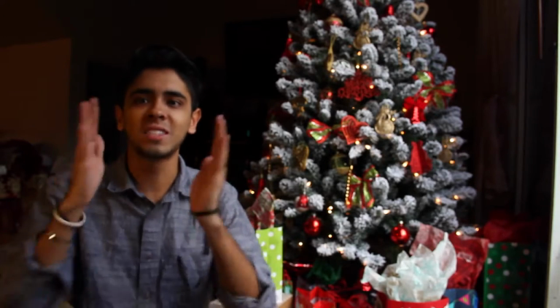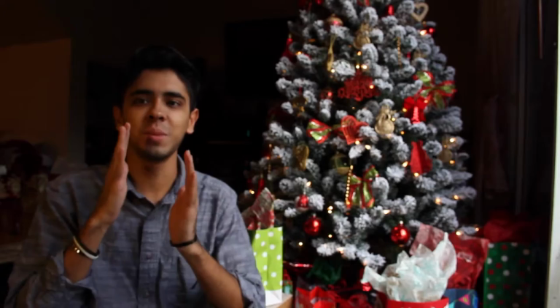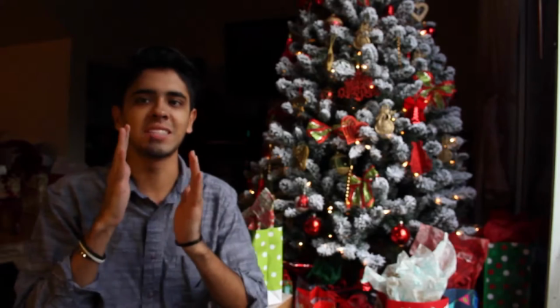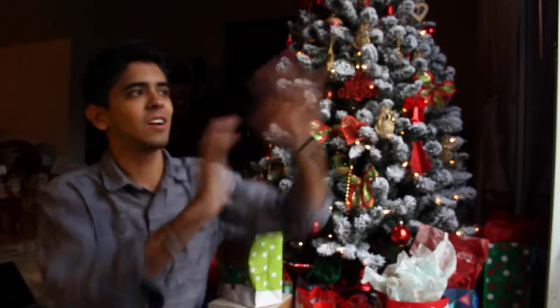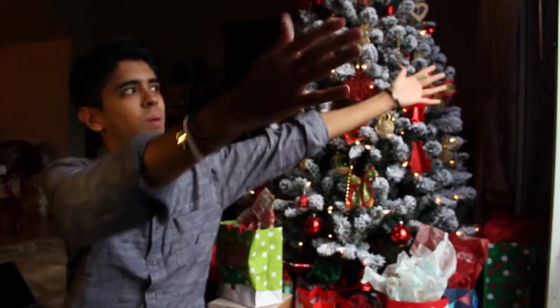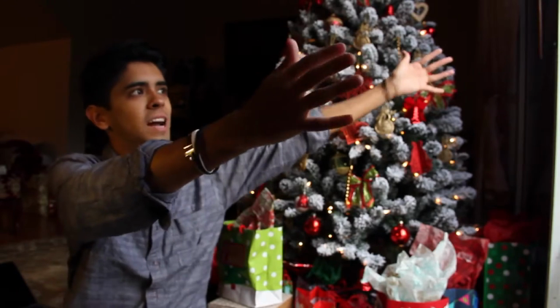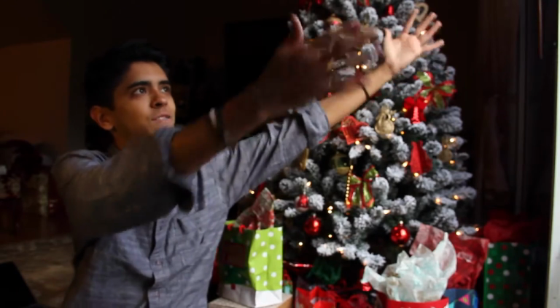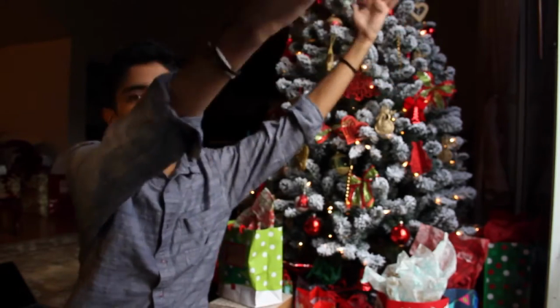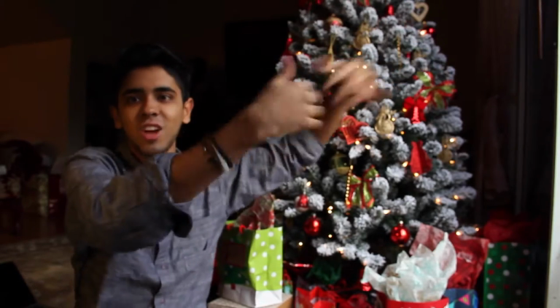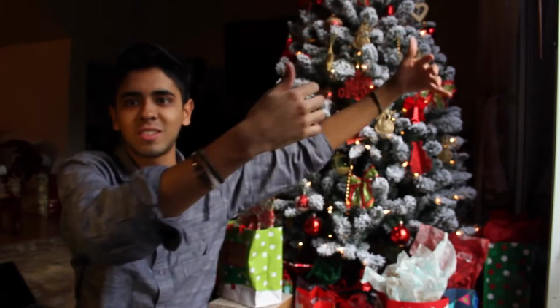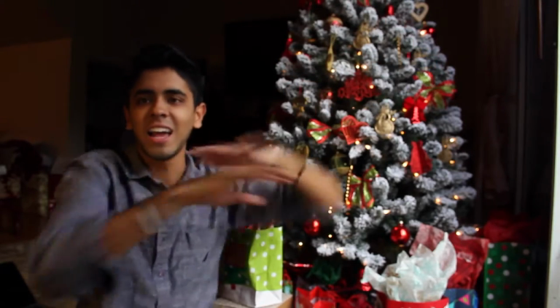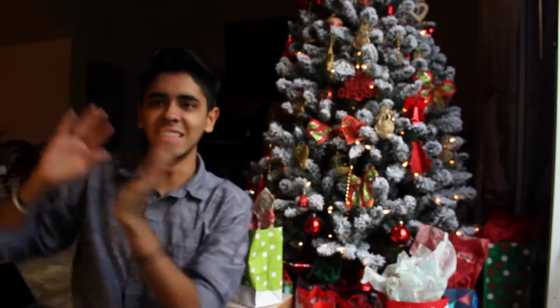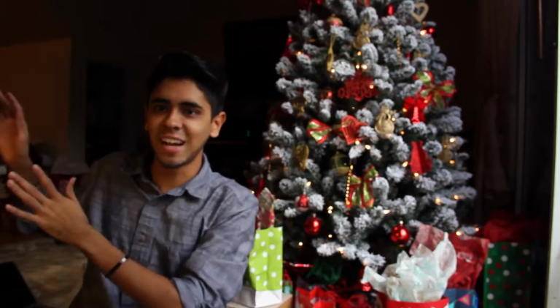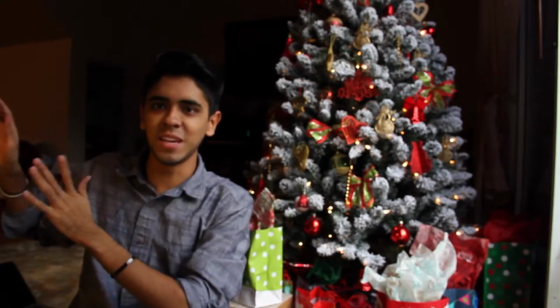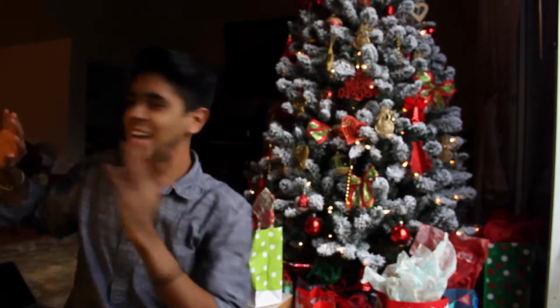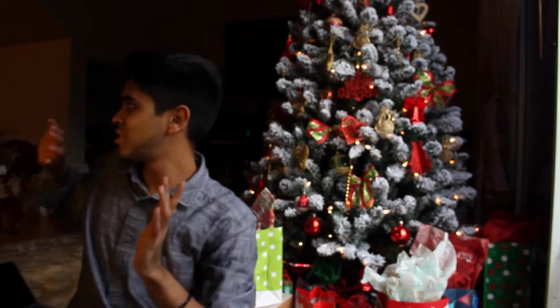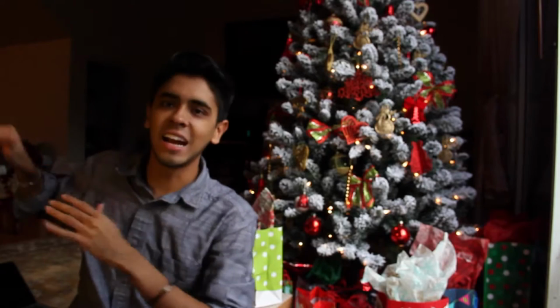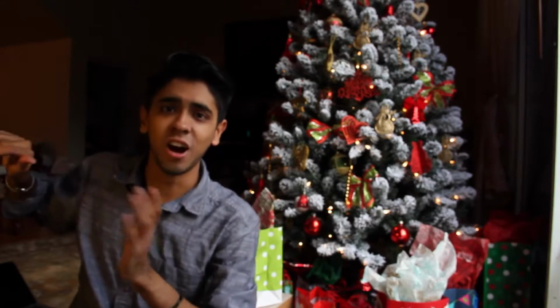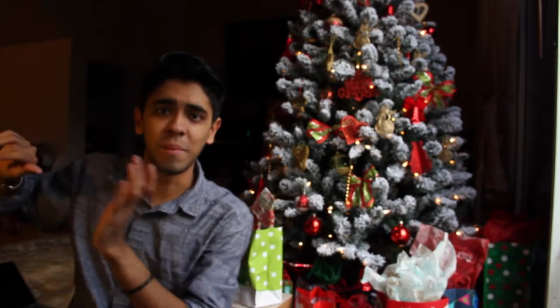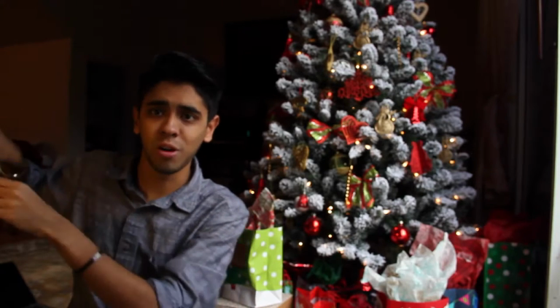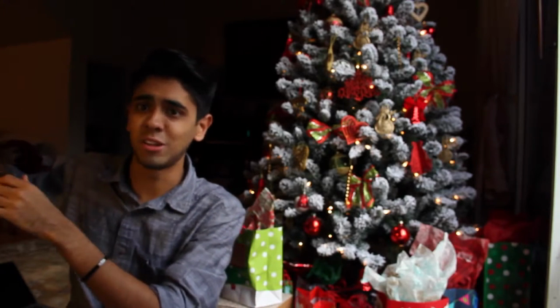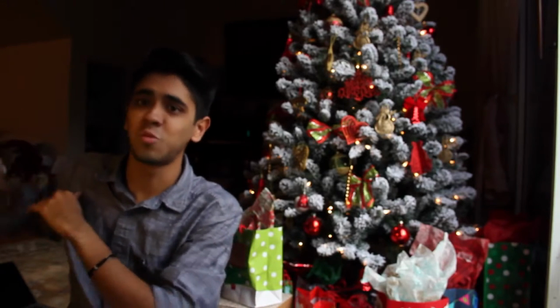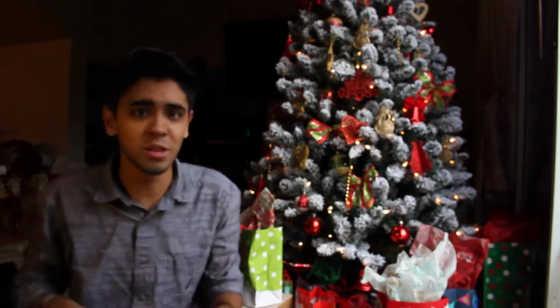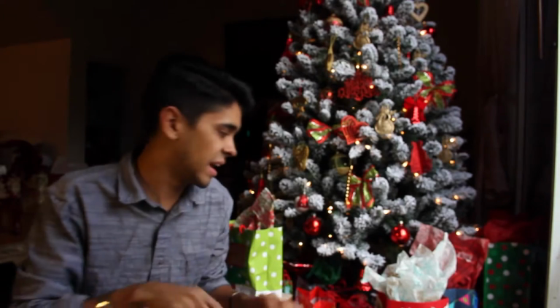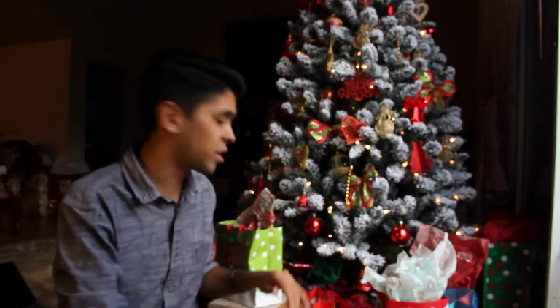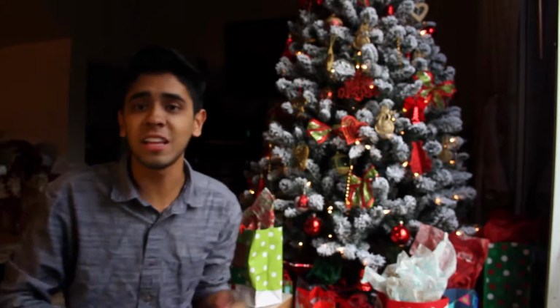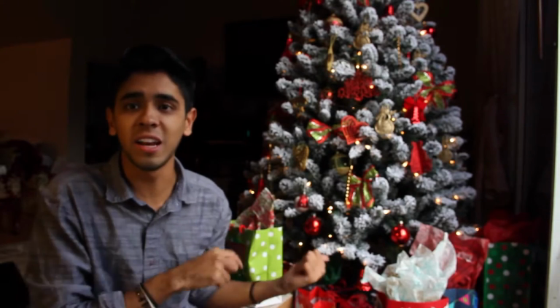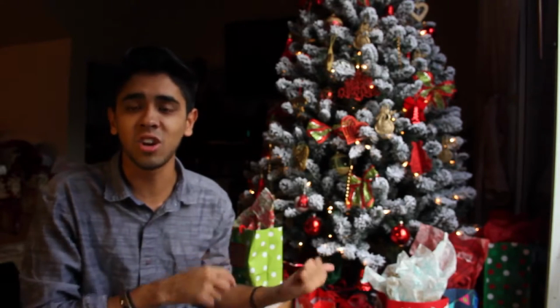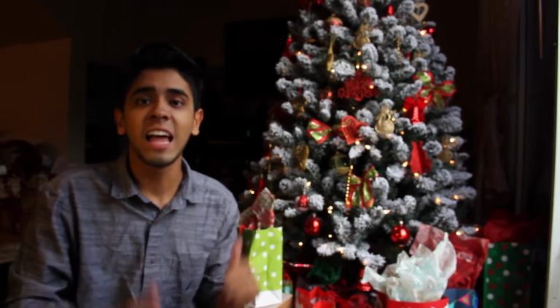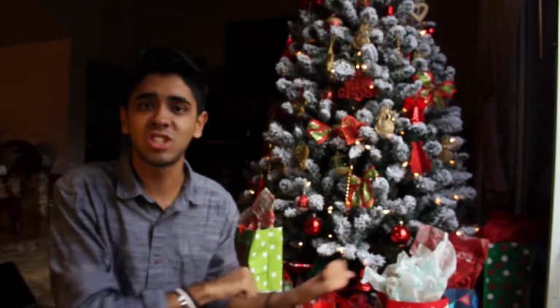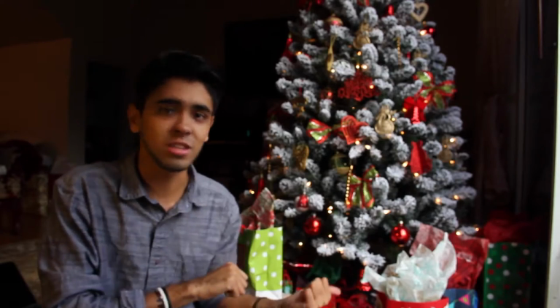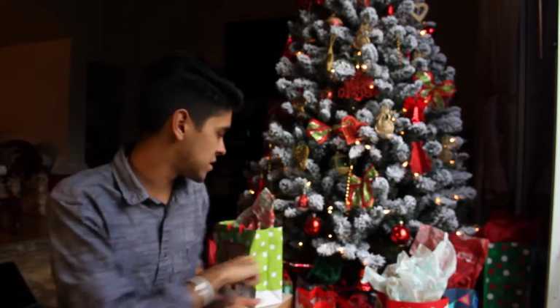Sorry for the lame-ass lighting. One side of me is like bomb lighting from the sun outside and then this side of me is the lighting of my apartment, which has really really bad lighting, but whatever. Let's go ahead and get started, let's check out these presents.